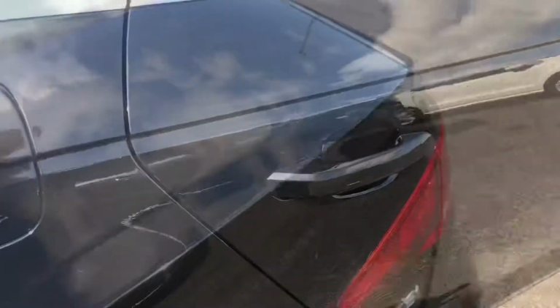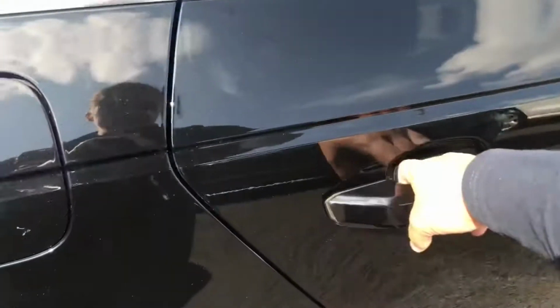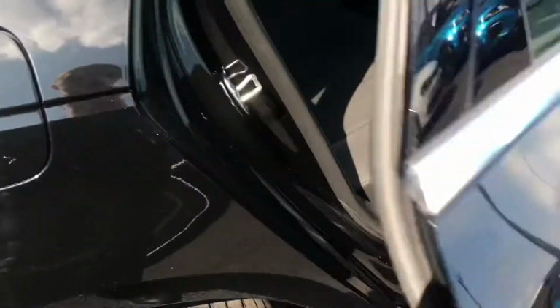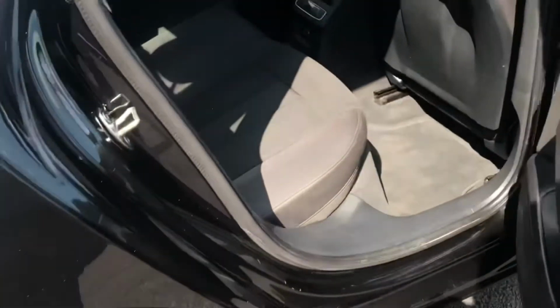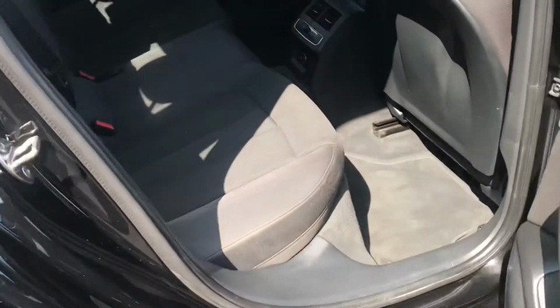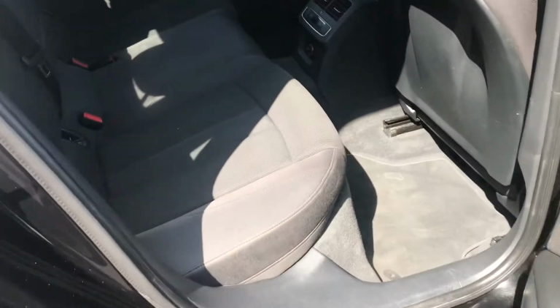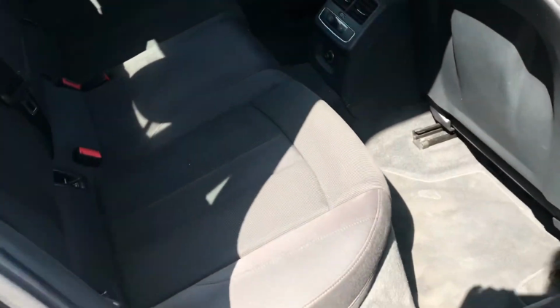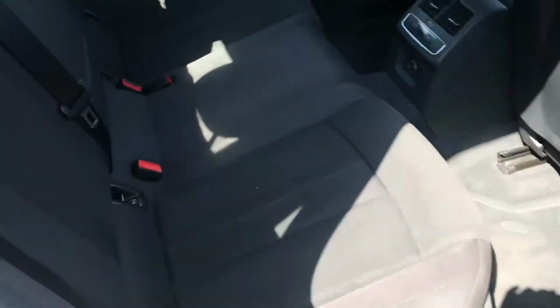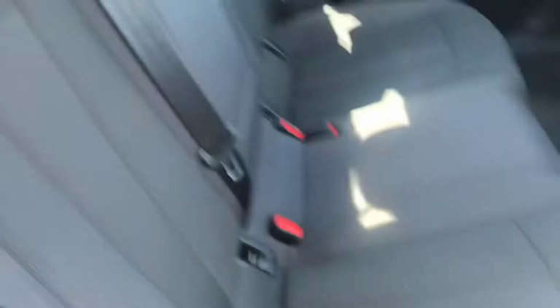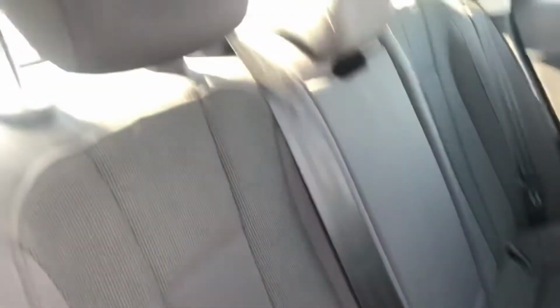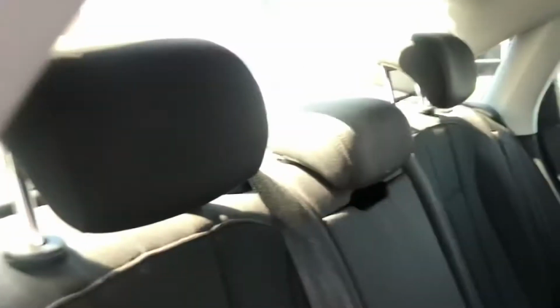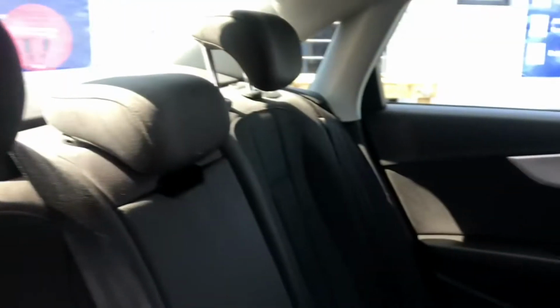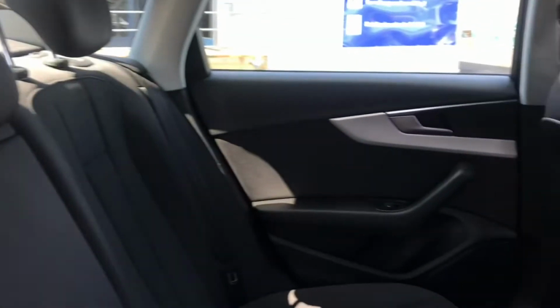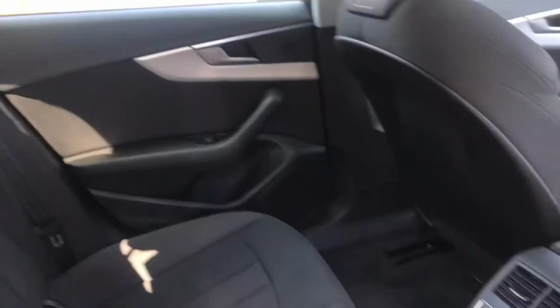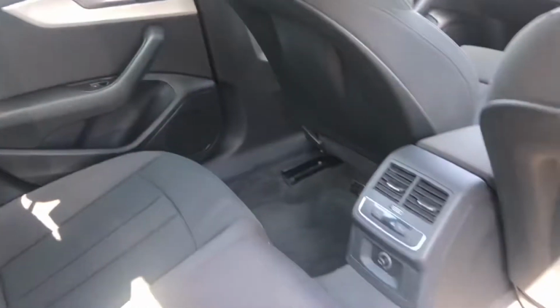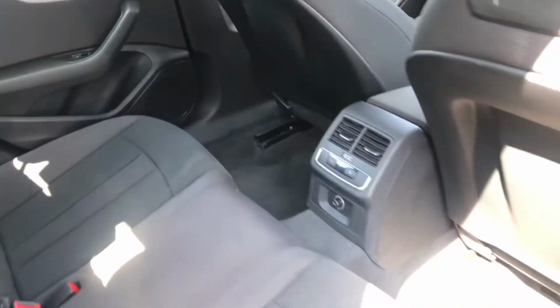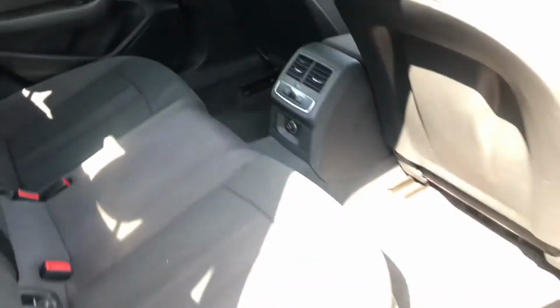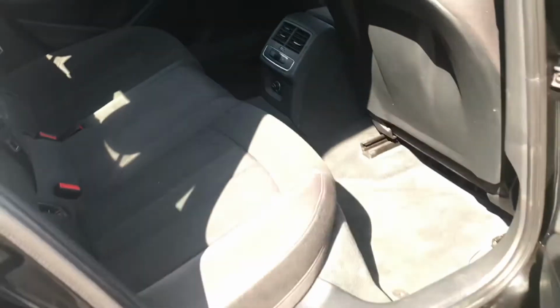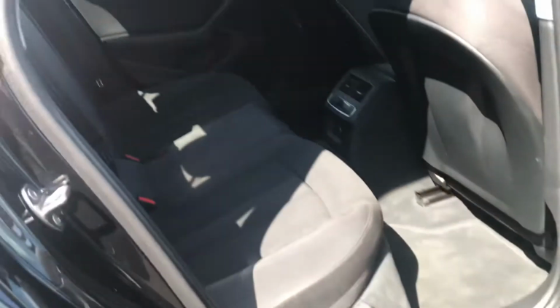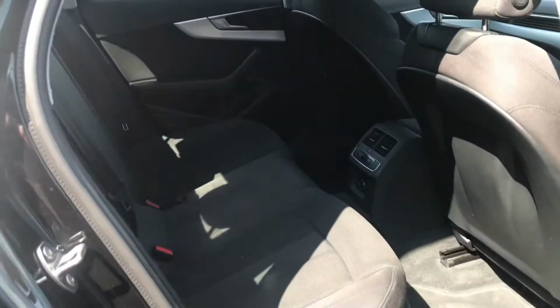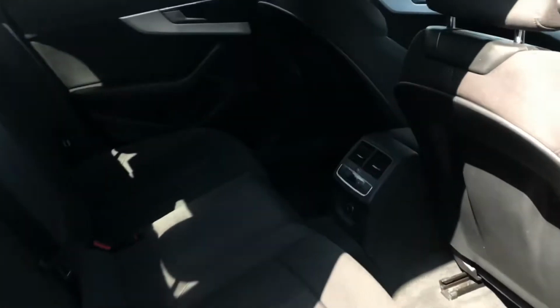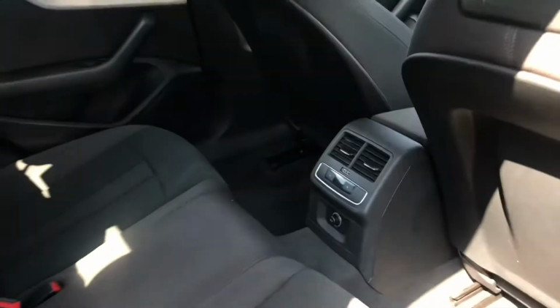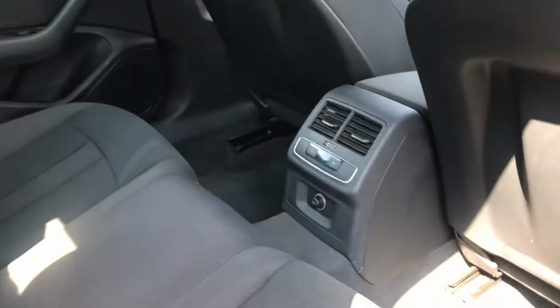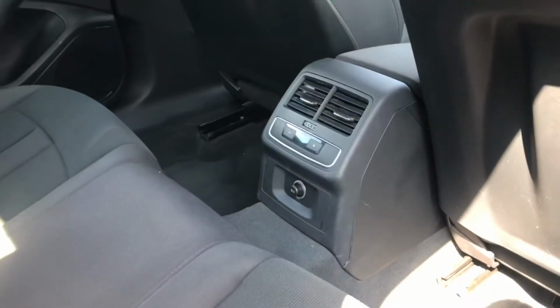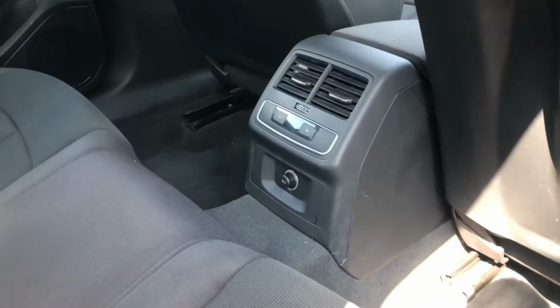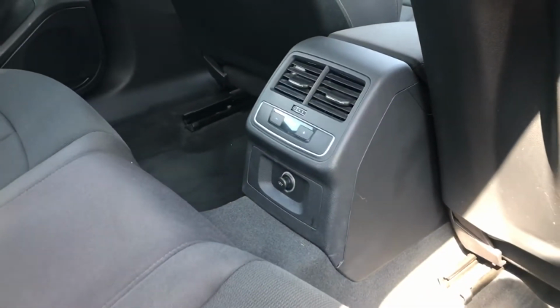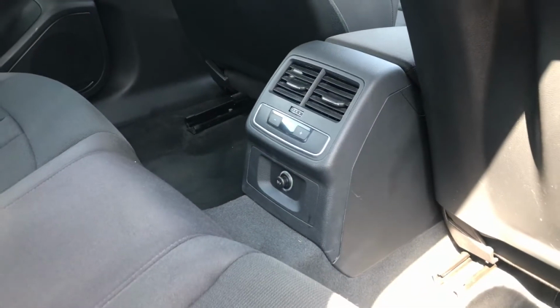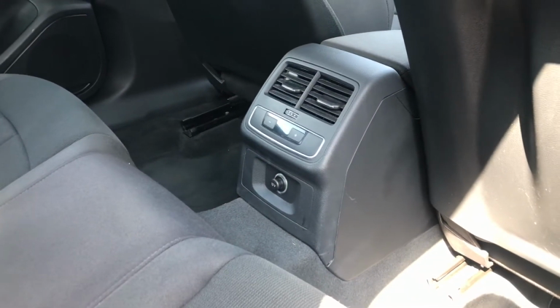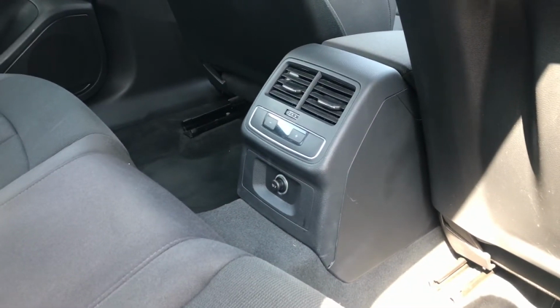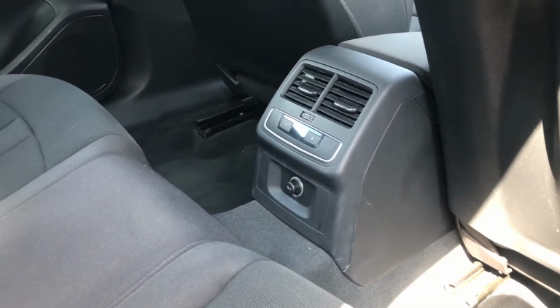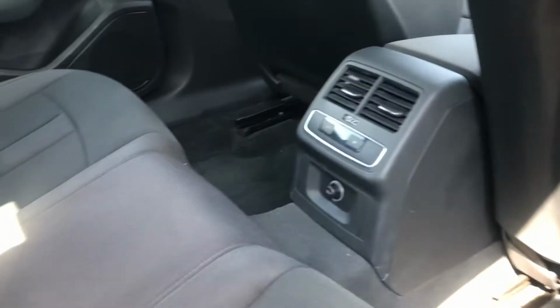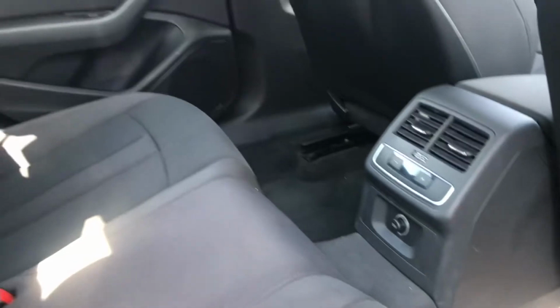Moving to the rear interior now, it has room for three passengers with plenty of space. This Audi is equipped with three-zone climate control, which is easily adjustable for the rear passengers.